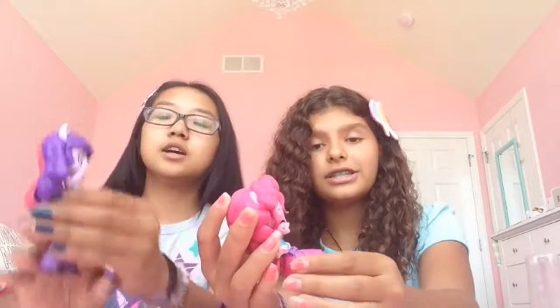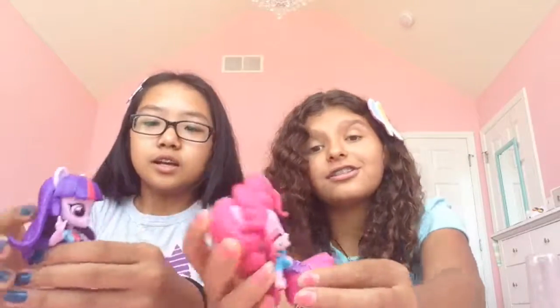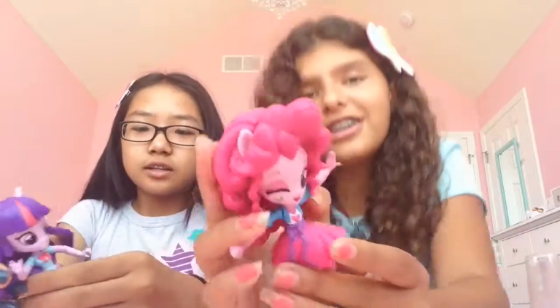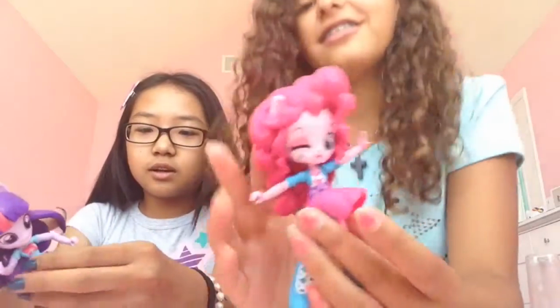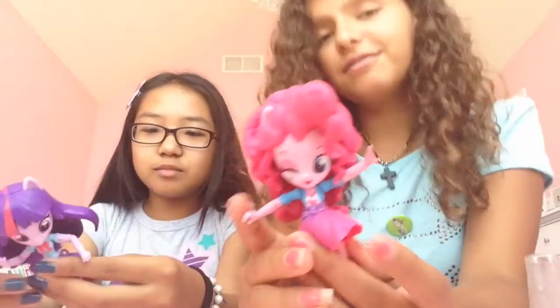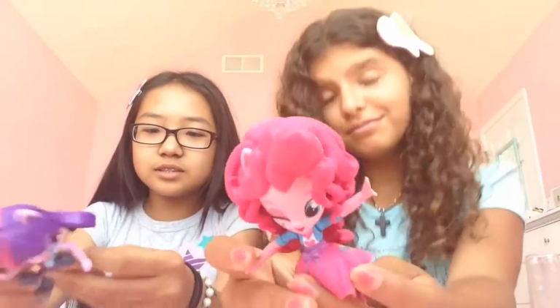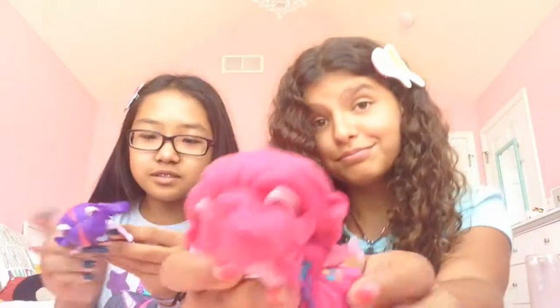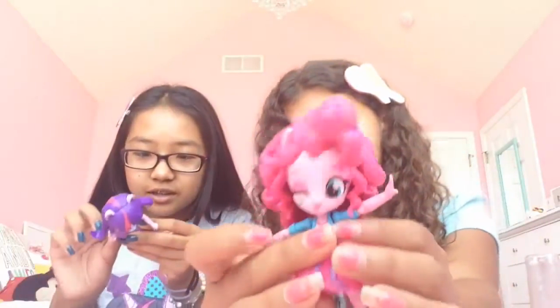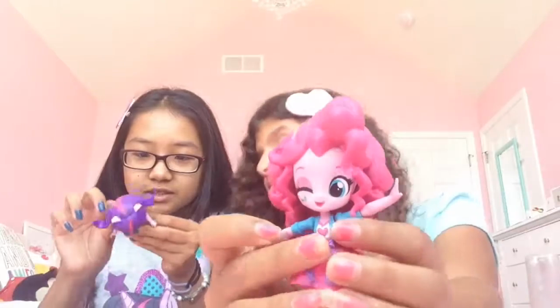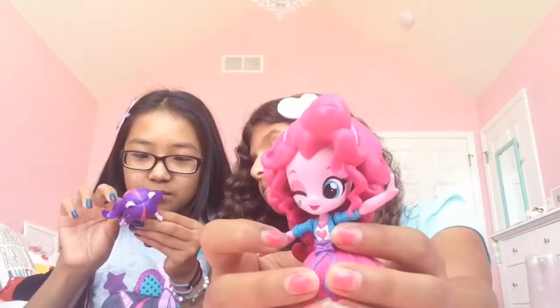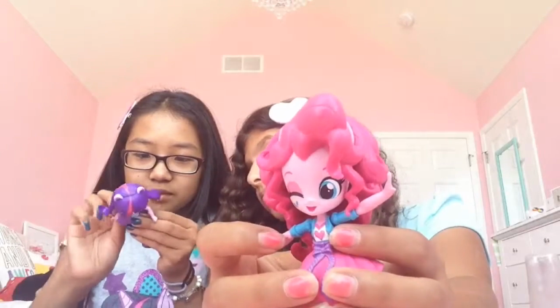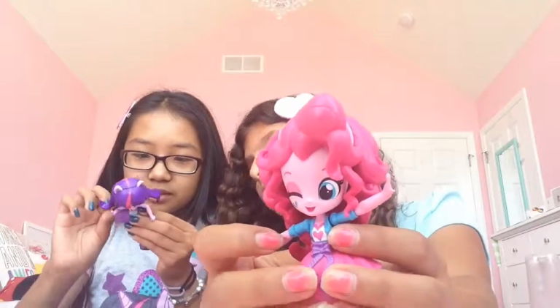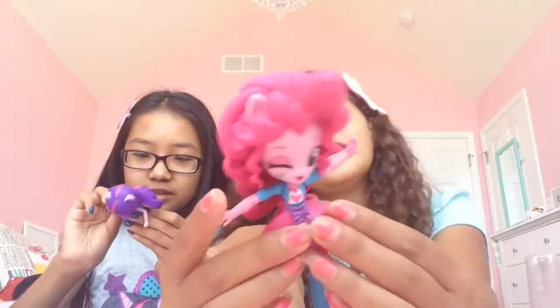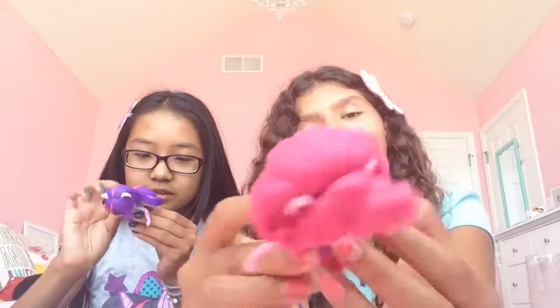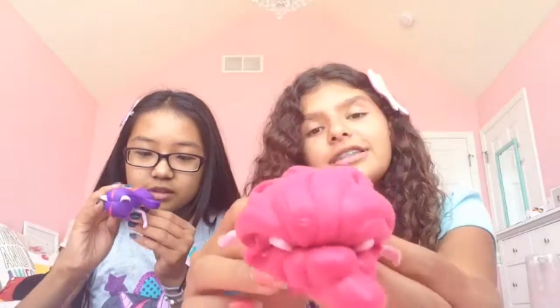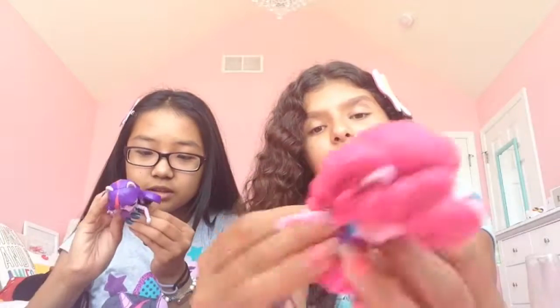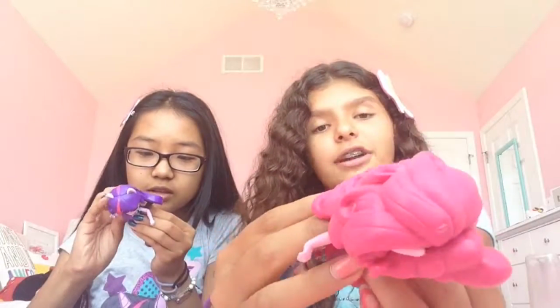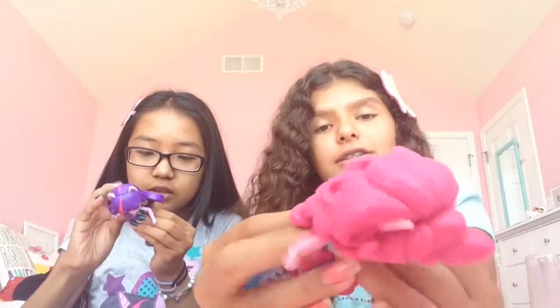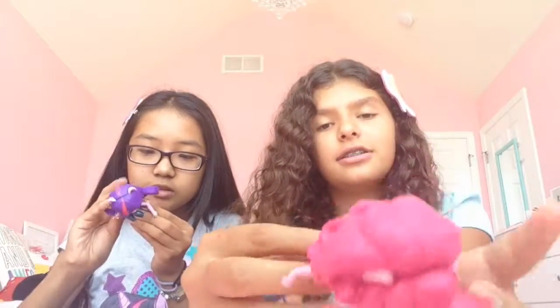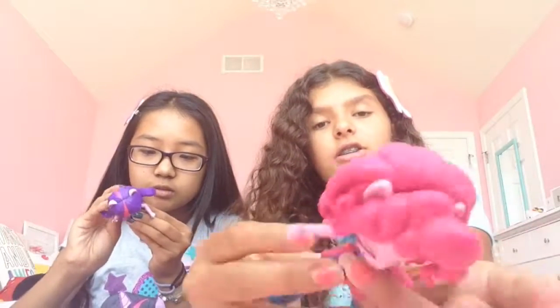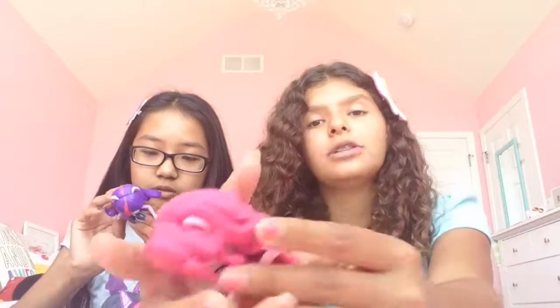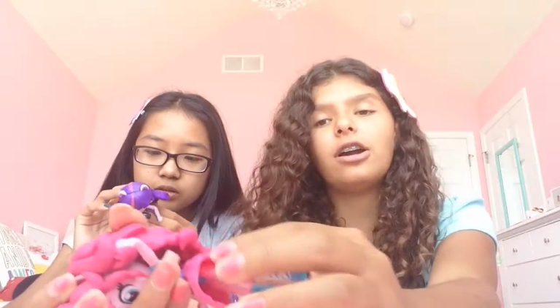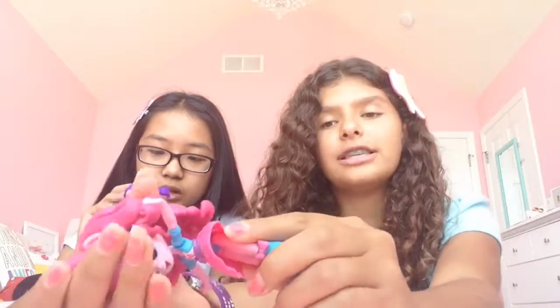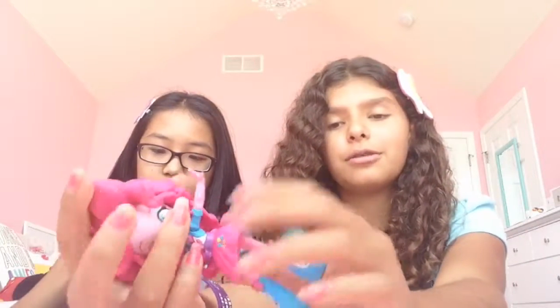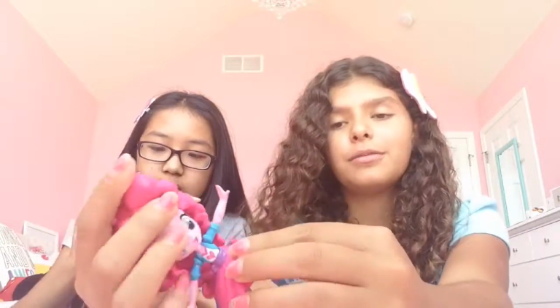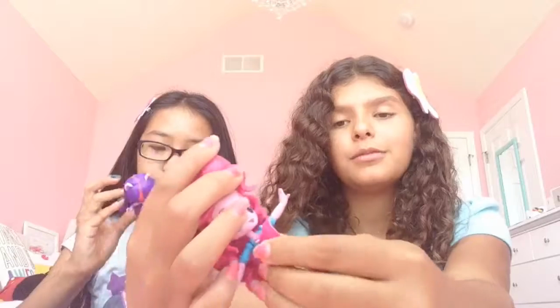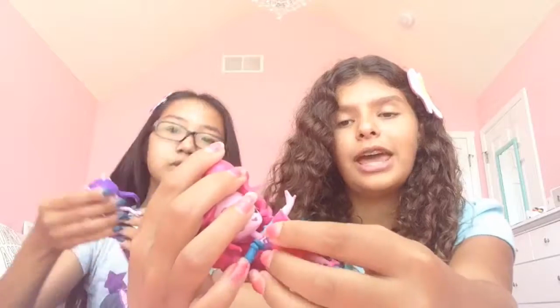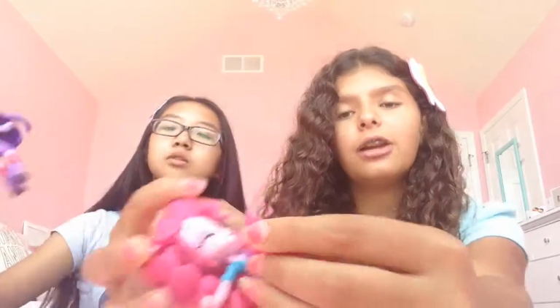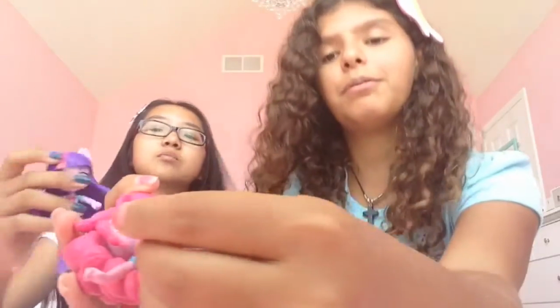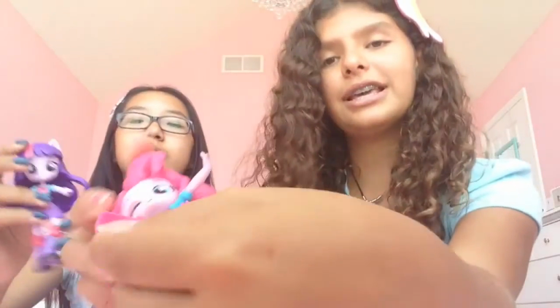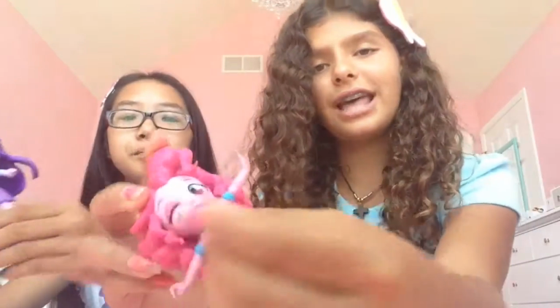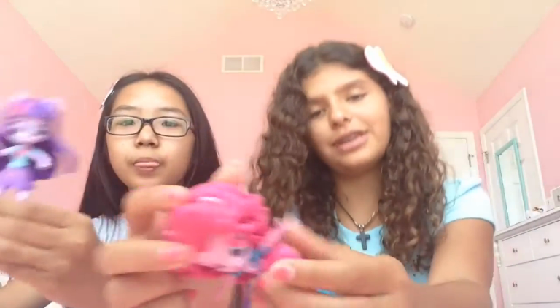Her skirts are so cute. Mine skirt is coming off — oh yeah, they're snappable skirts. It's kinda hard to see with her hair, but we'll do close ups later. They snap.